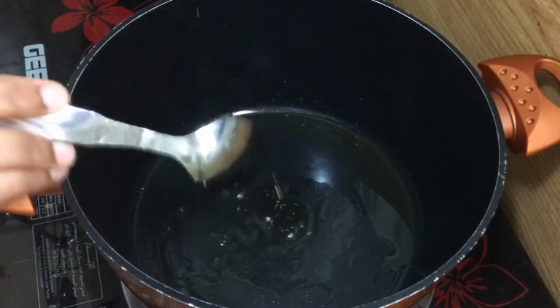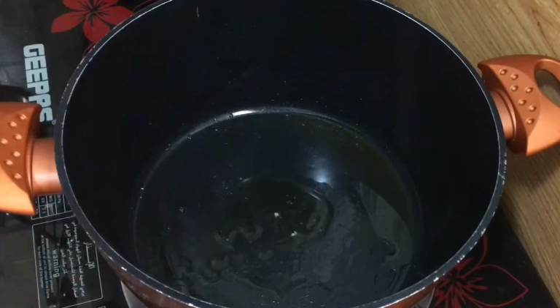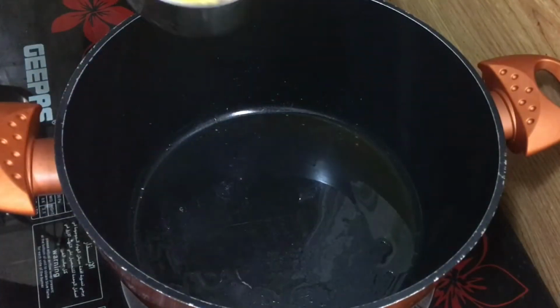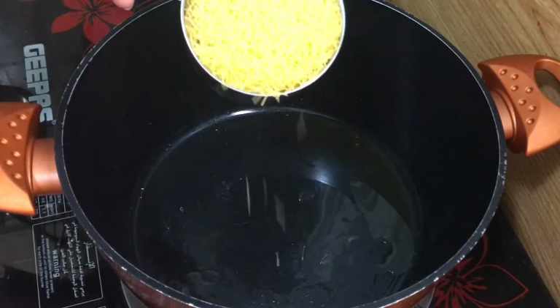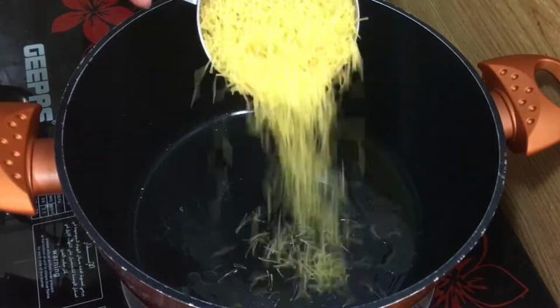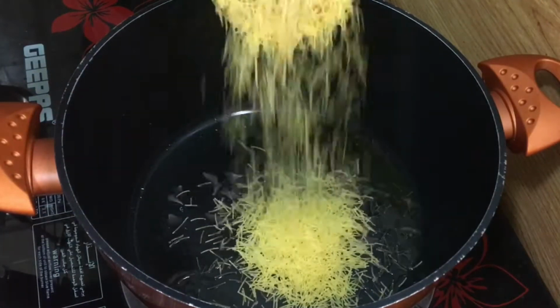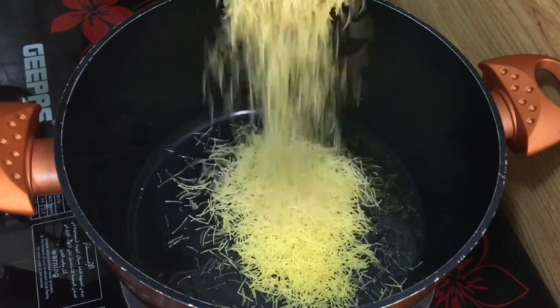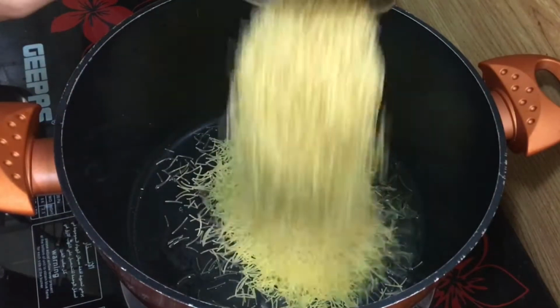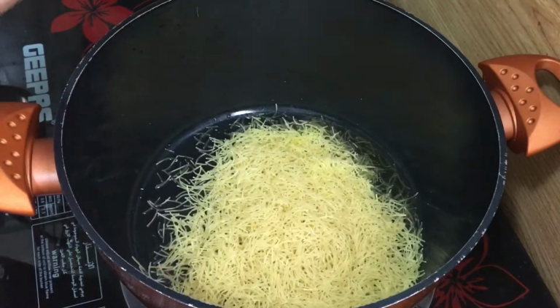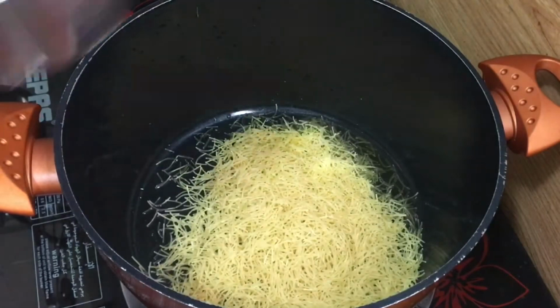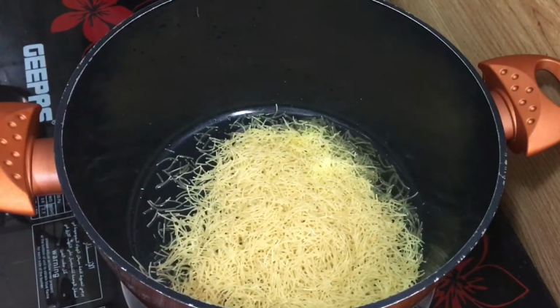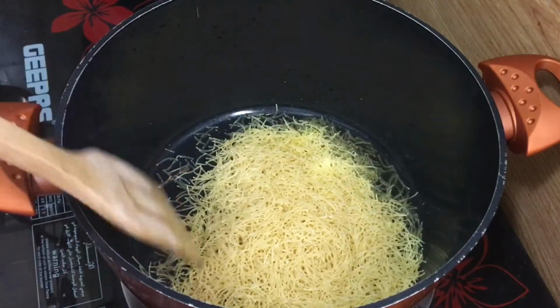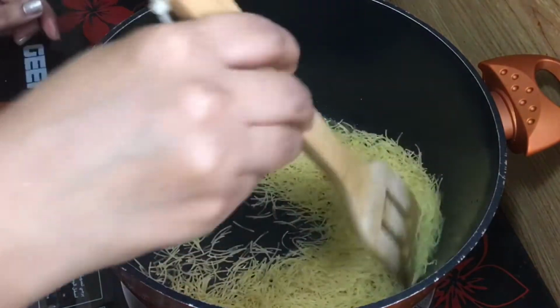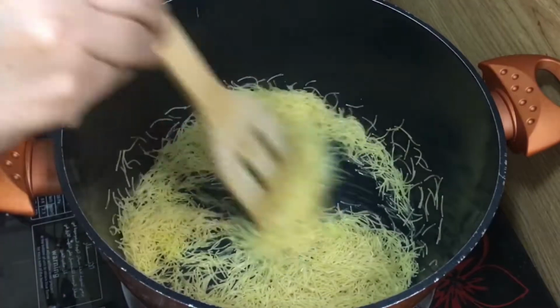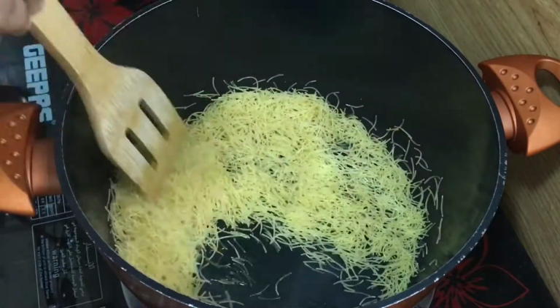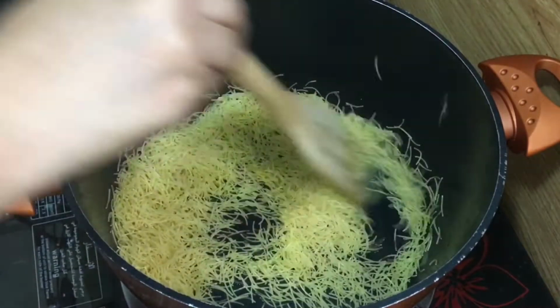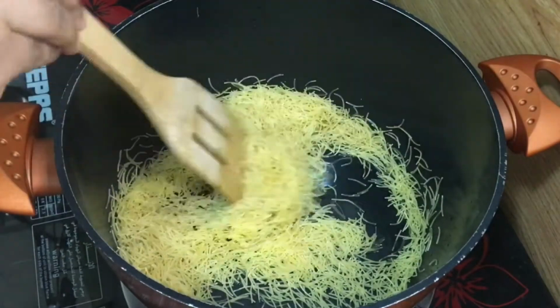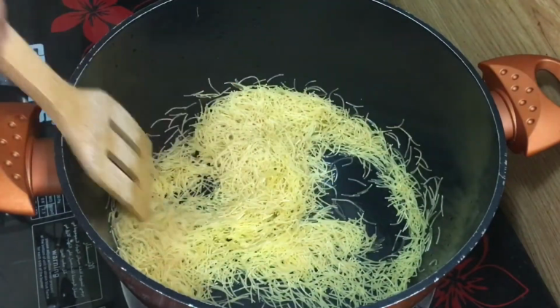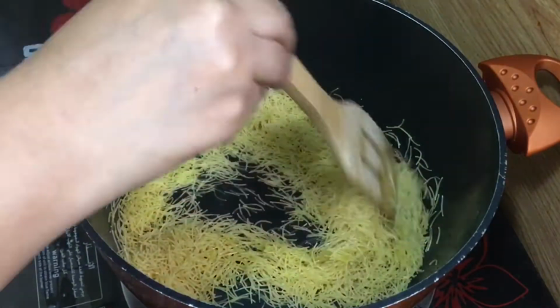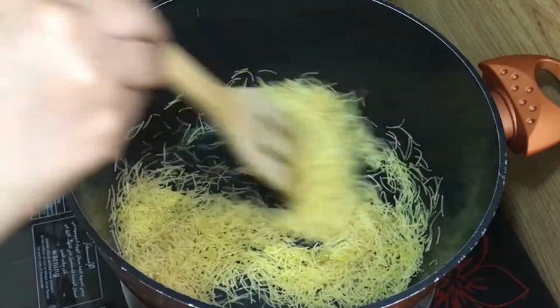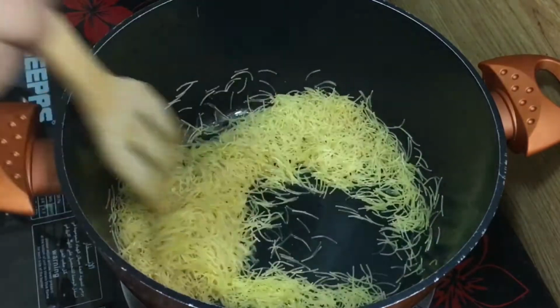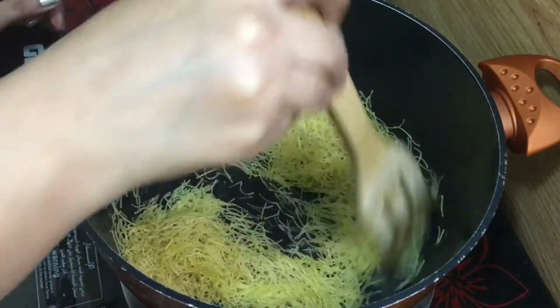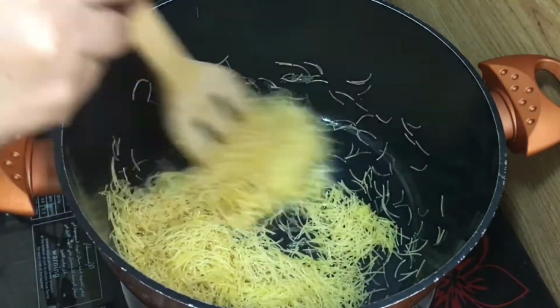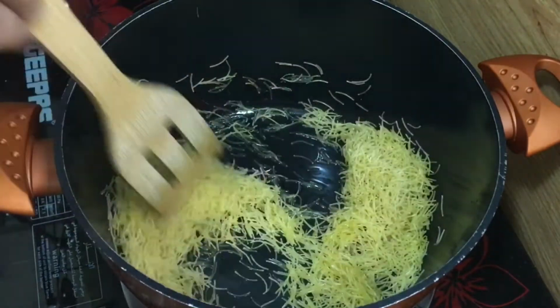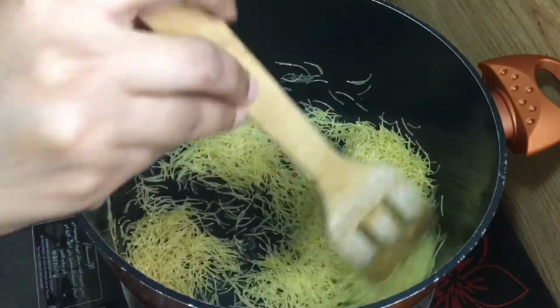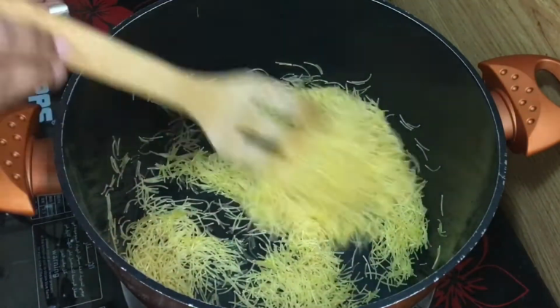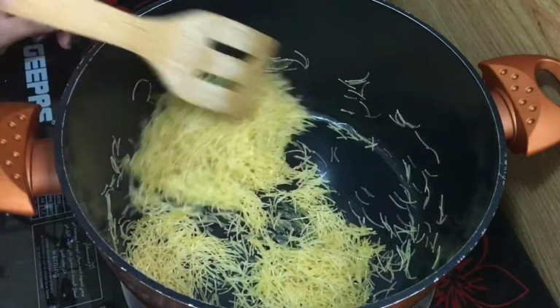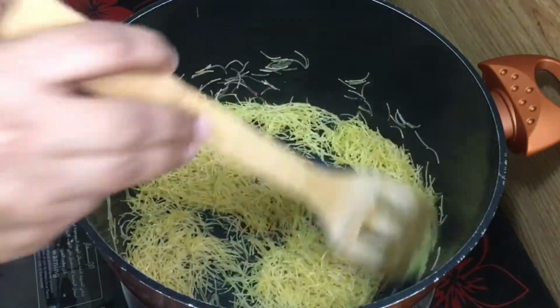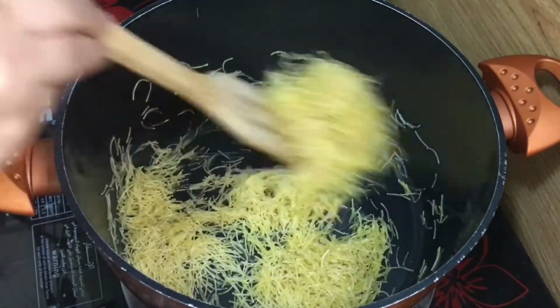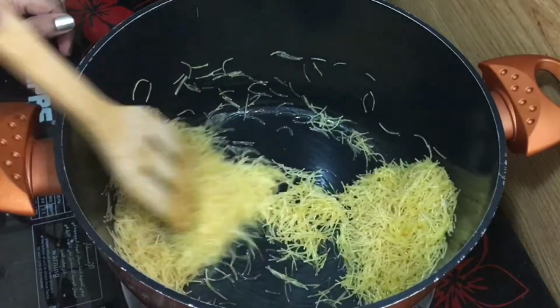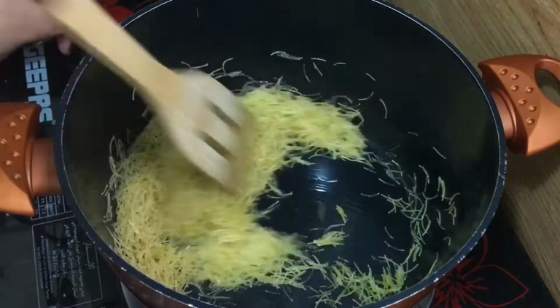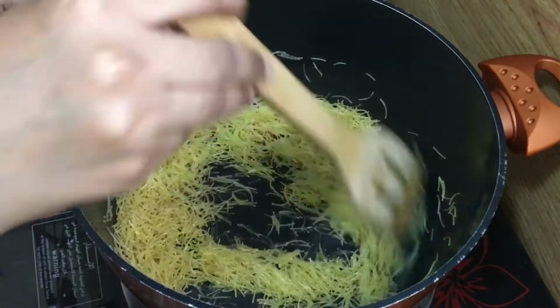Add 1 tsp of oil and 1 cup of sesame. Cook until there is a color change — fry to a light brown.